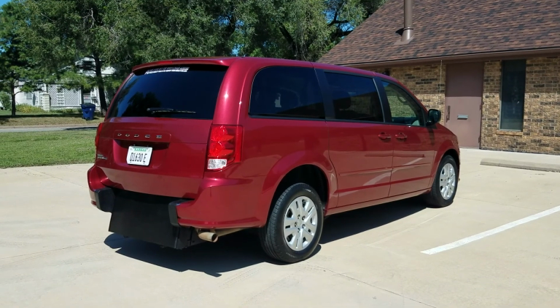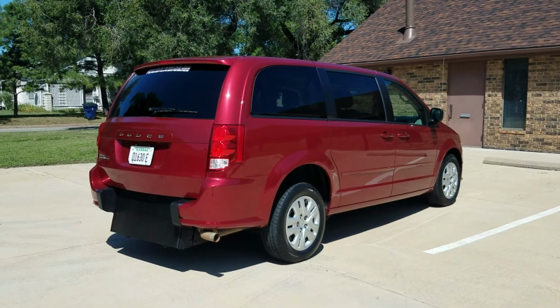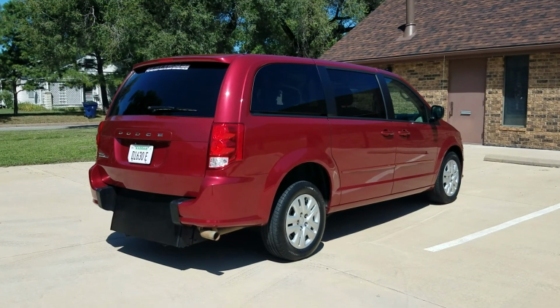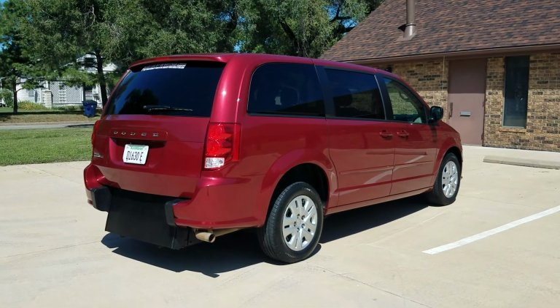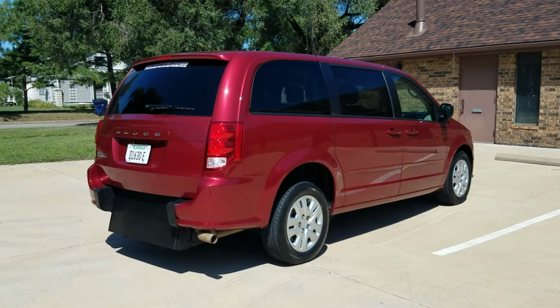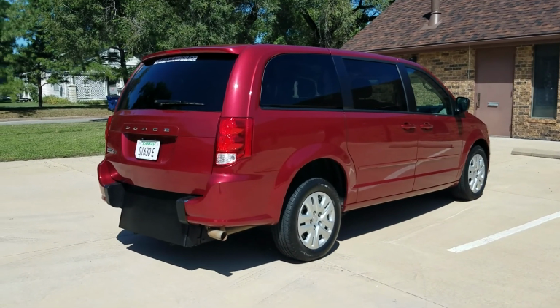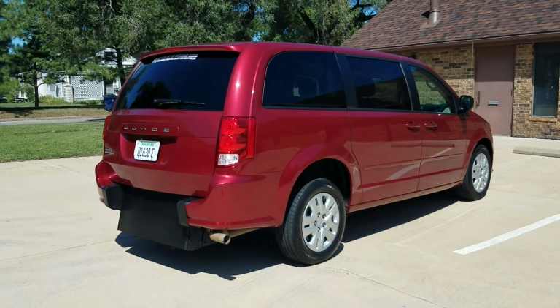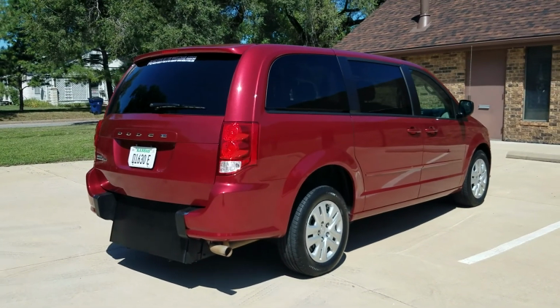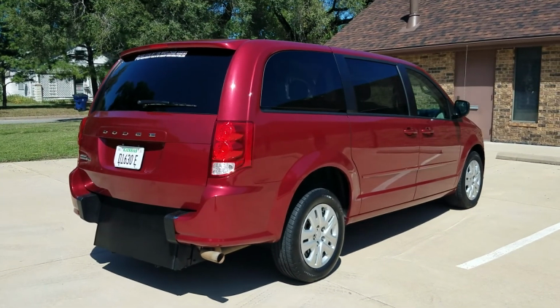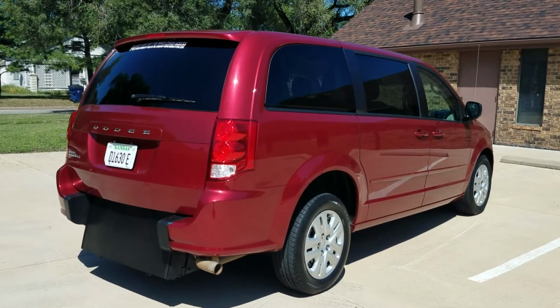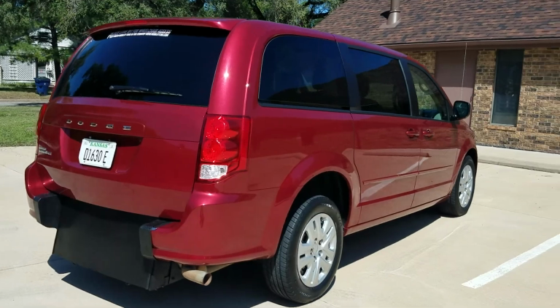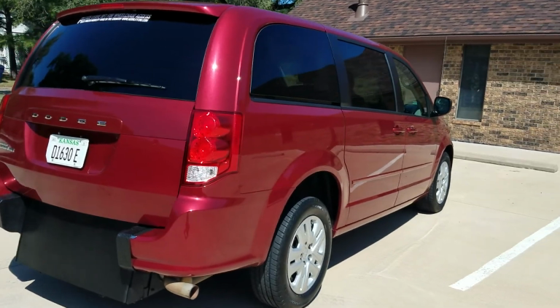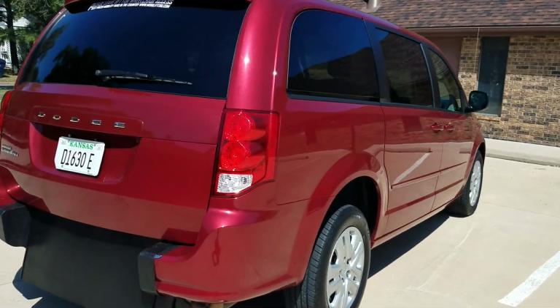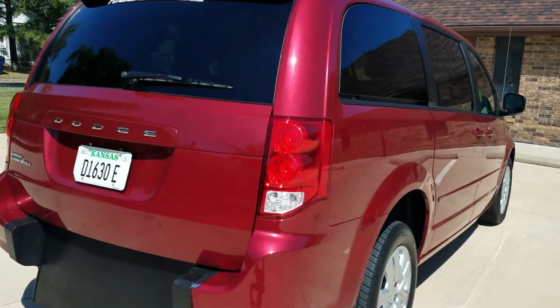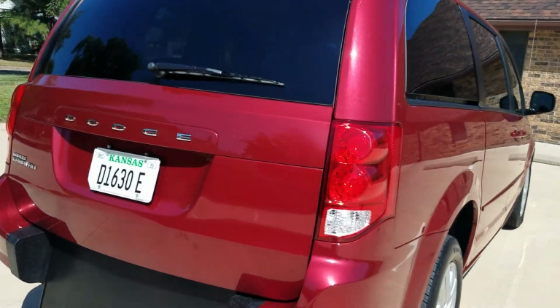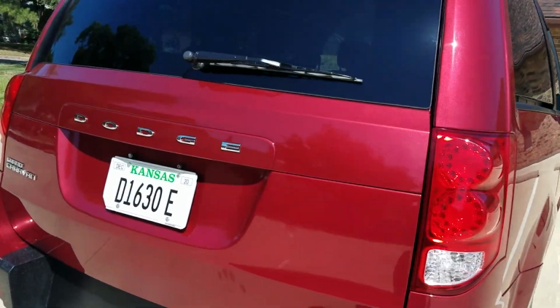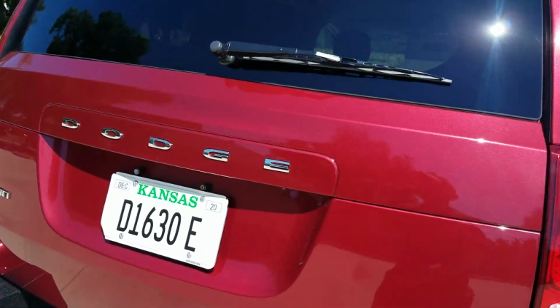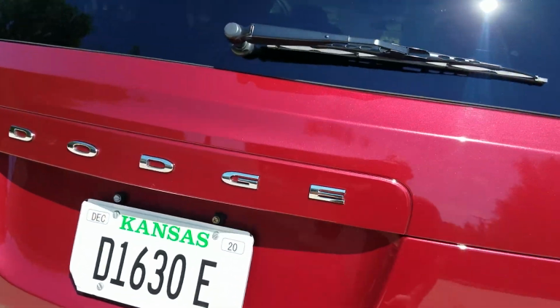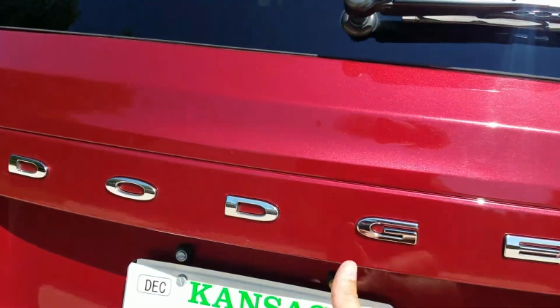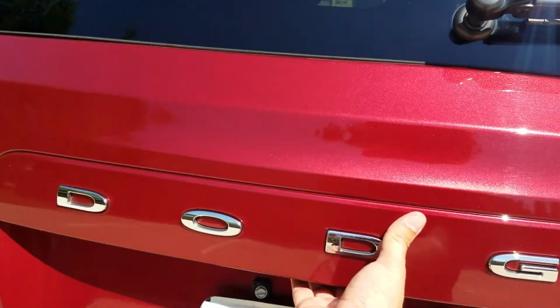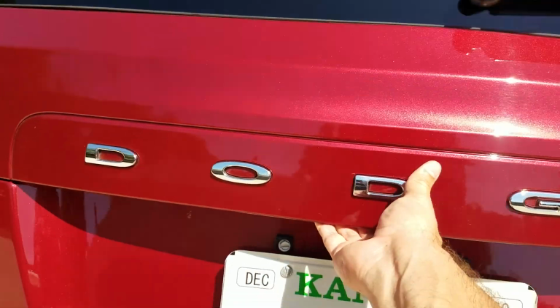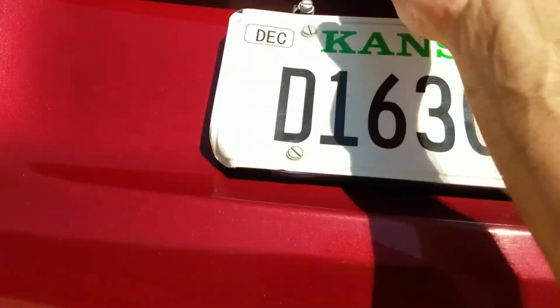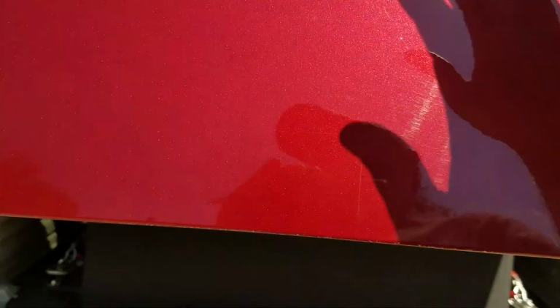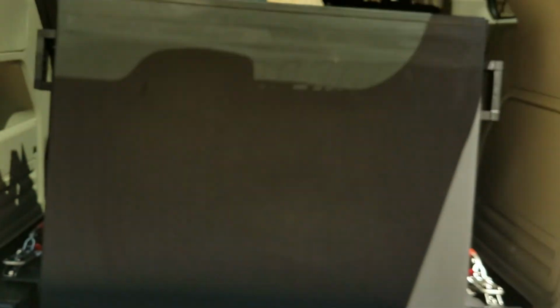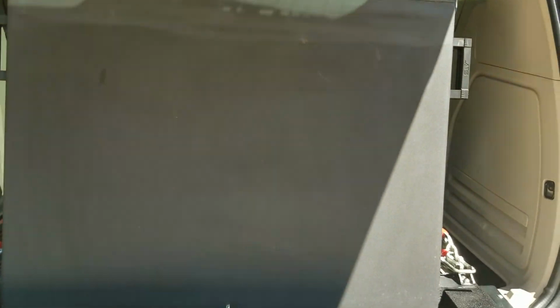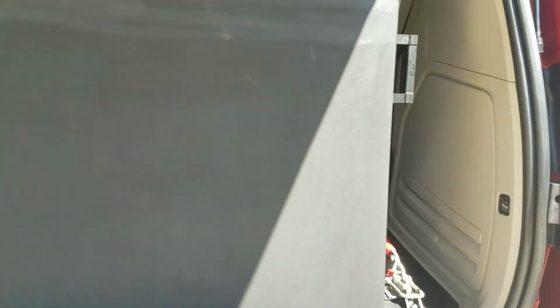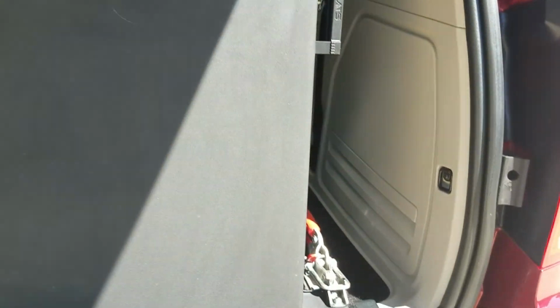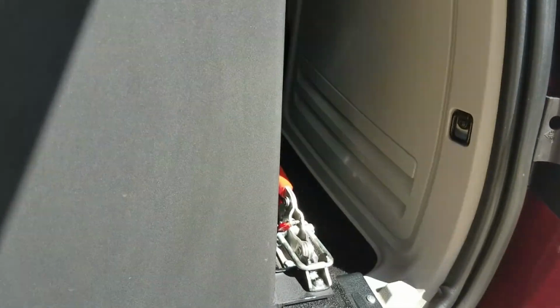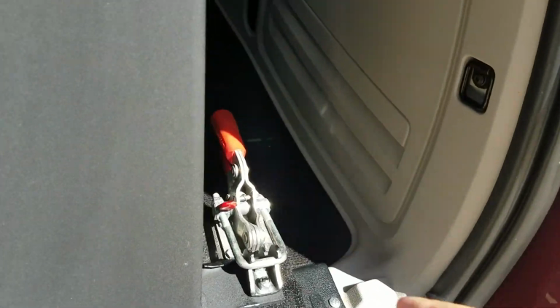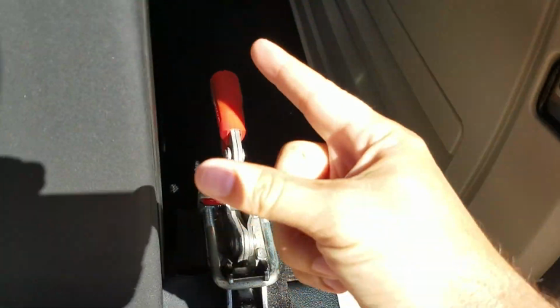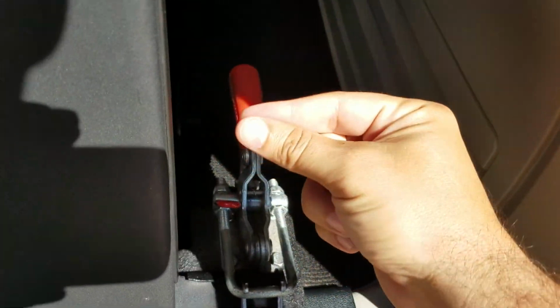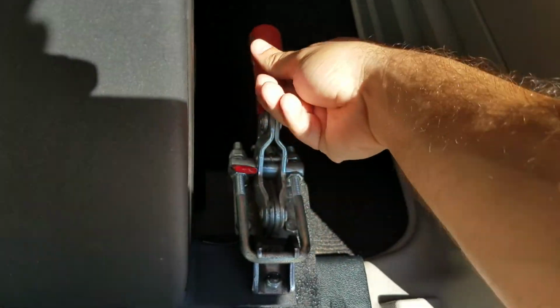Good morning, my name is Jeremiah with Affordable Mobility Solutions. Today I'm shooting a video of our 2014 Dodge Grand Caravan SE. This is a rear entry manual ramp and door mobility wheelchair accessible conversion — very easy to operate.